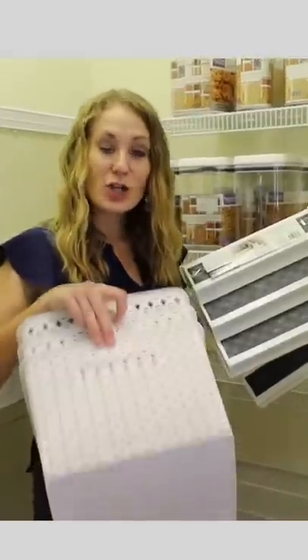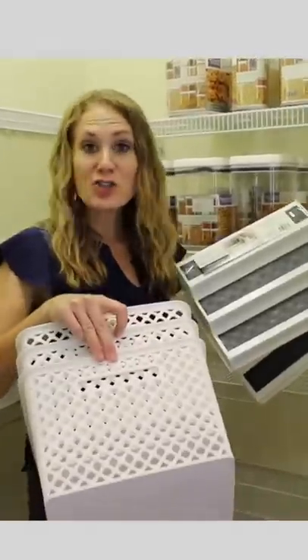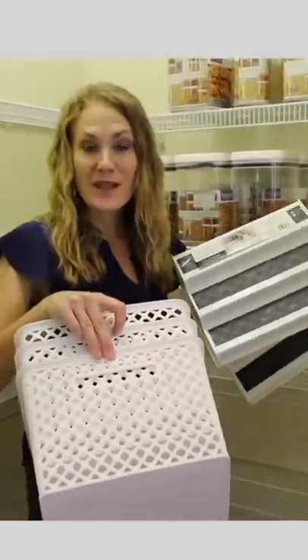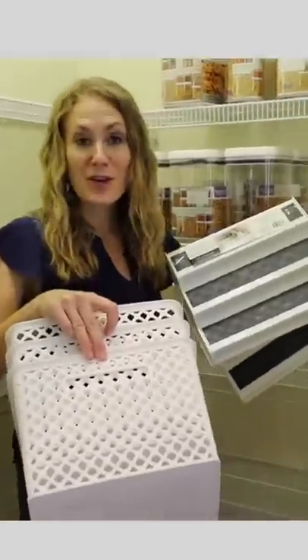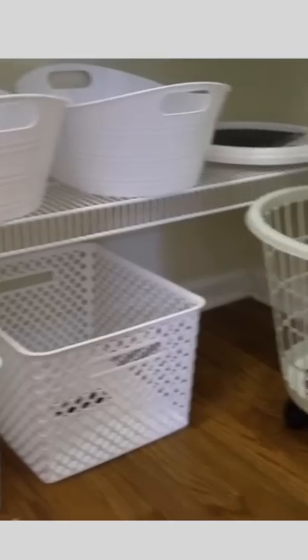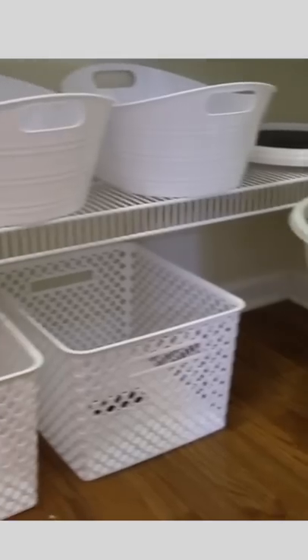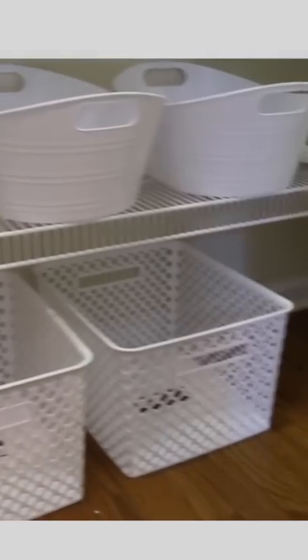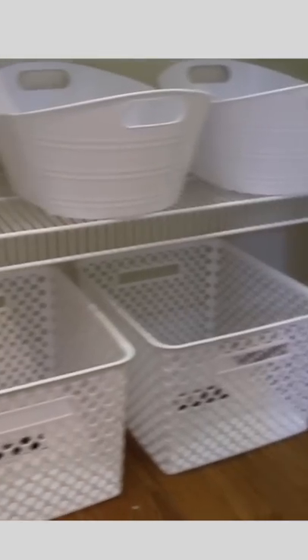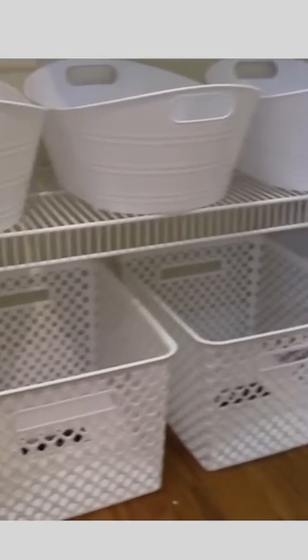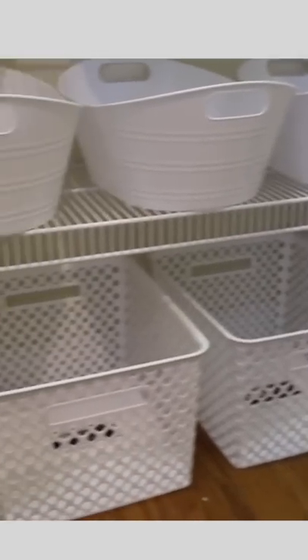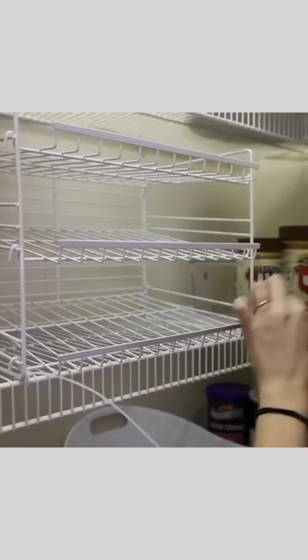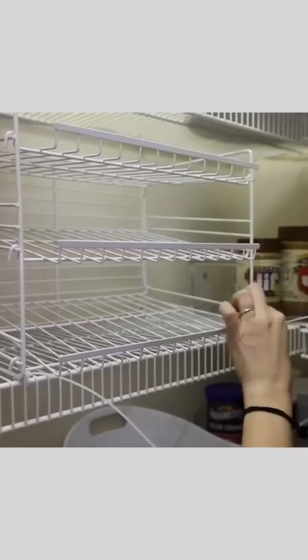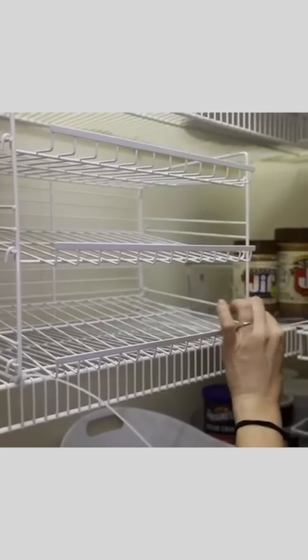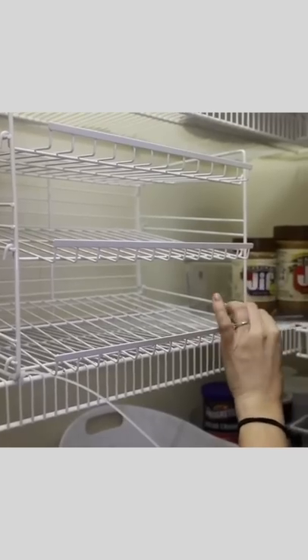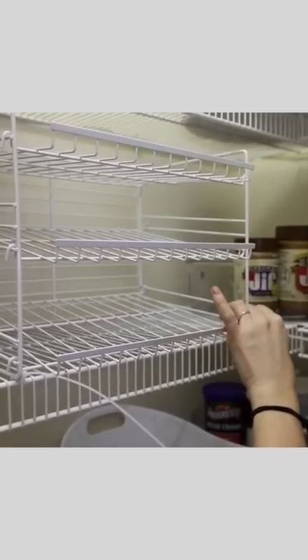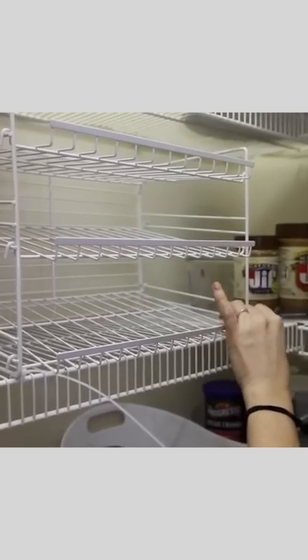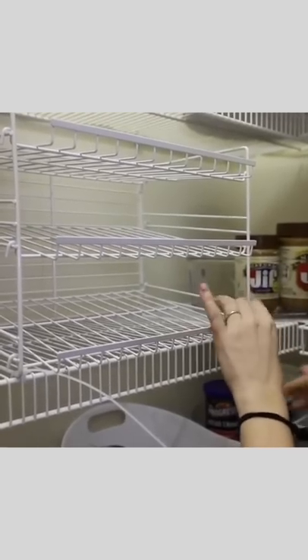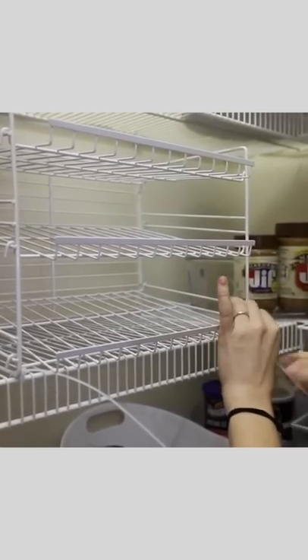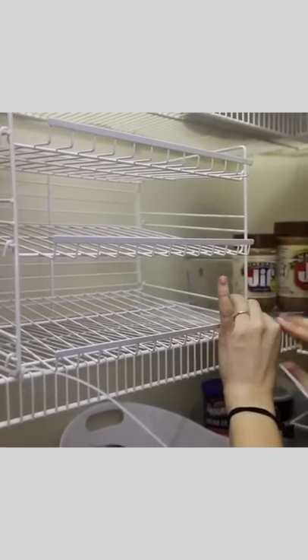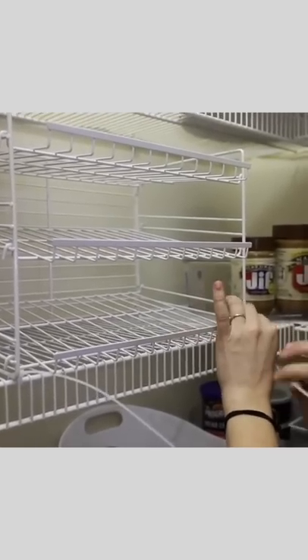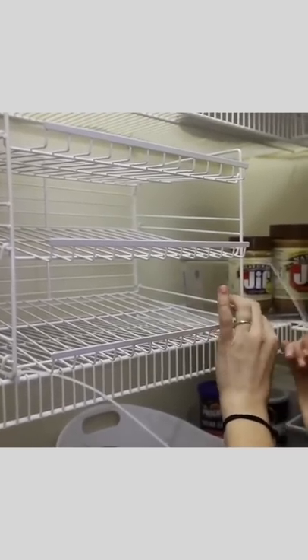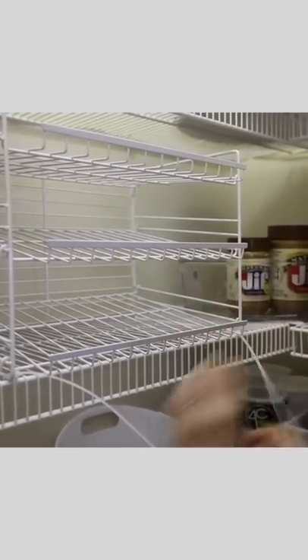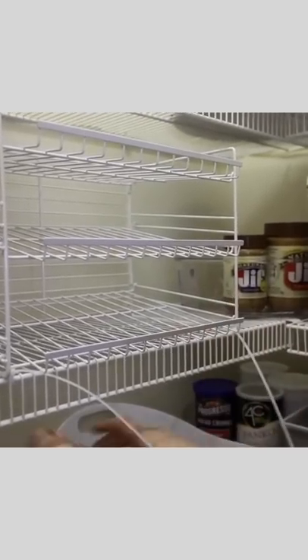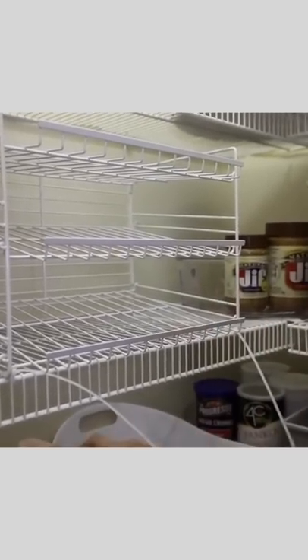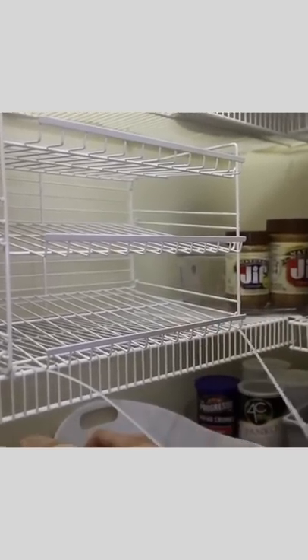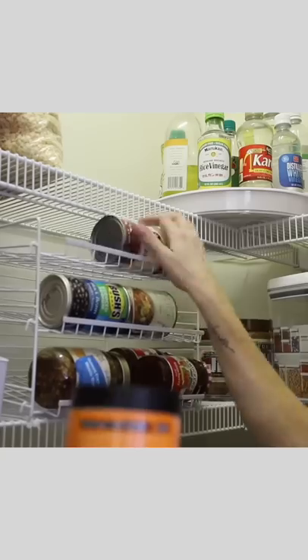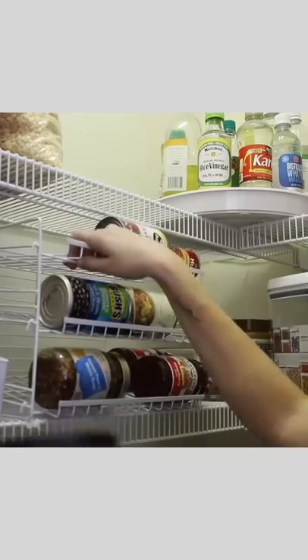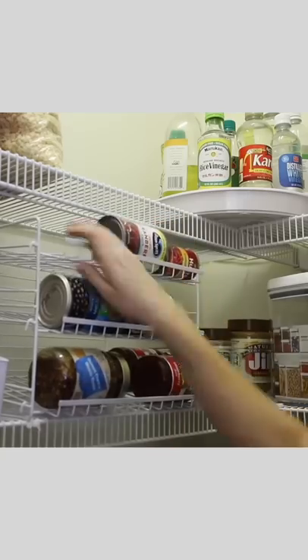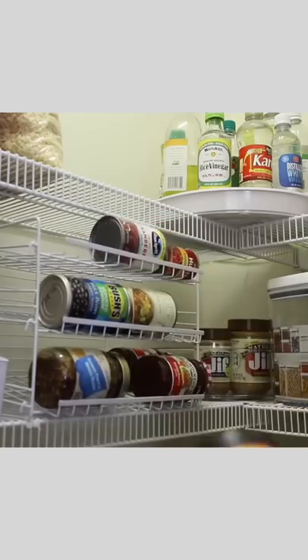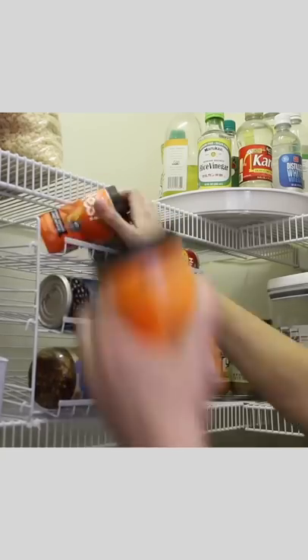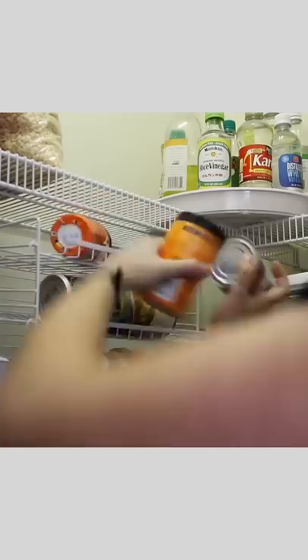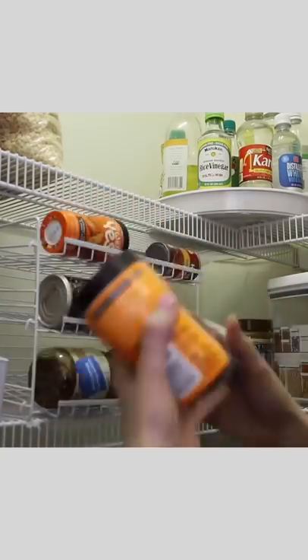Dollar Tree Plus also sells these giant containers for just $5 each. I also zip tied this can organizer right to the wire shelves — wow, did this work out great.